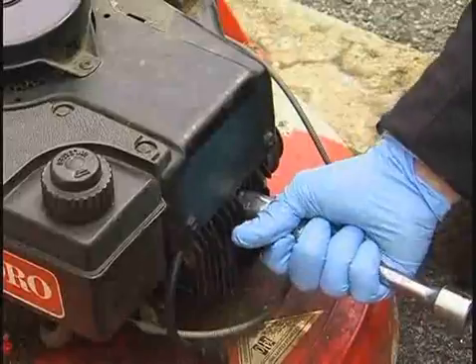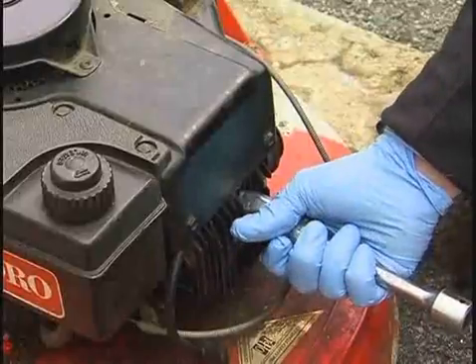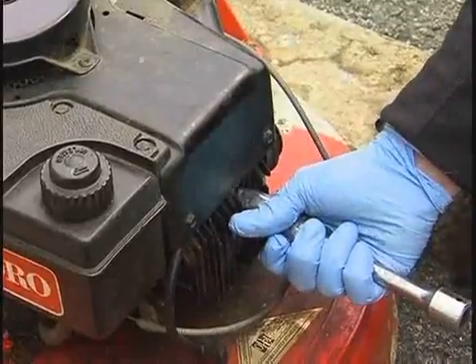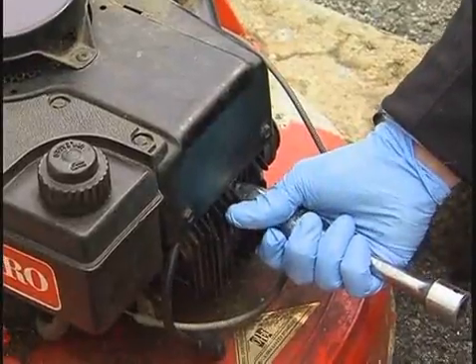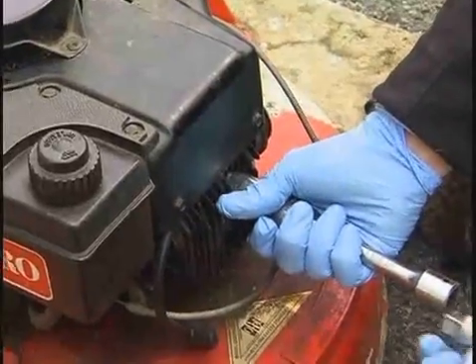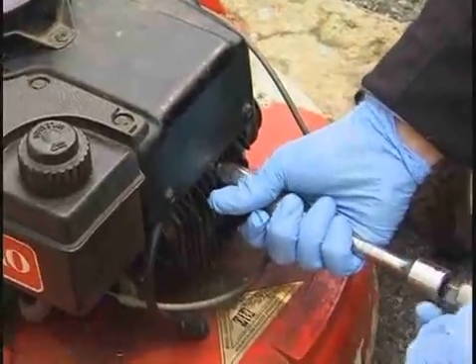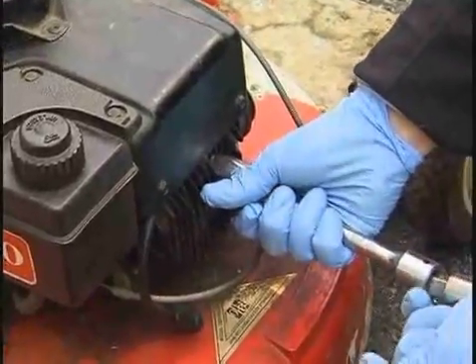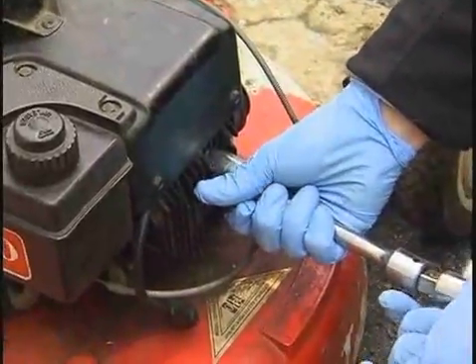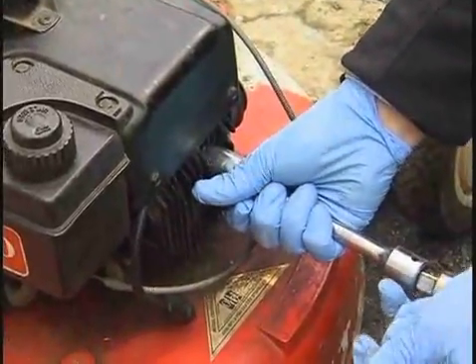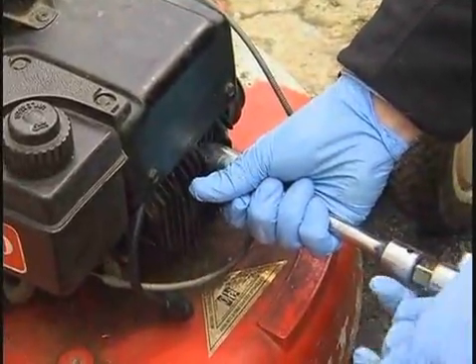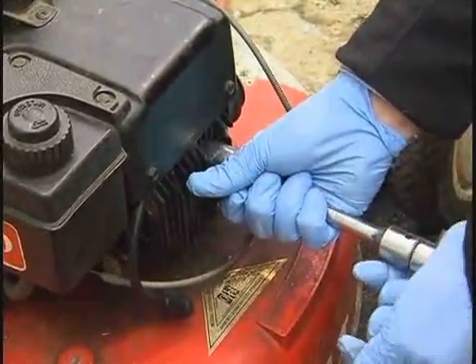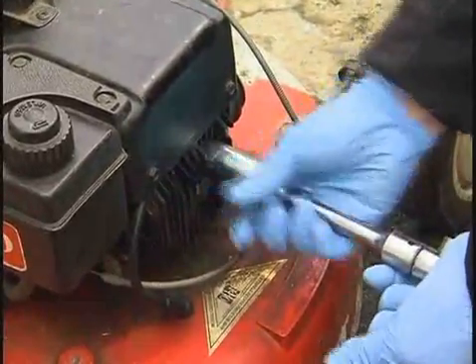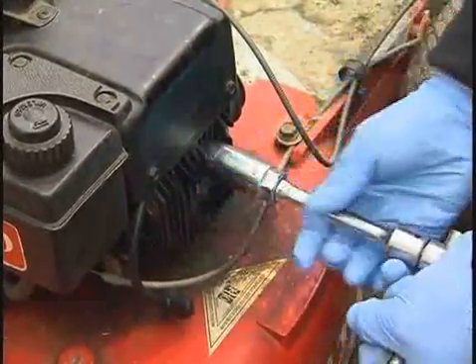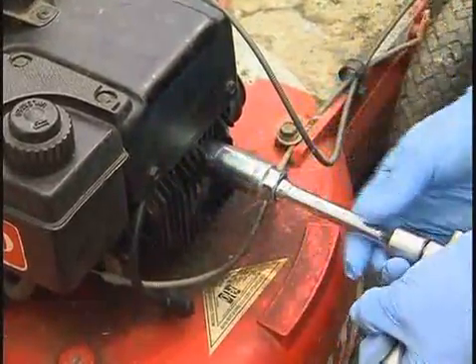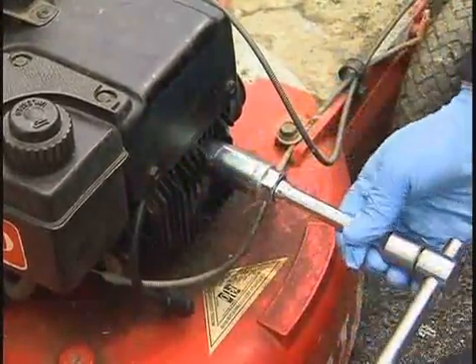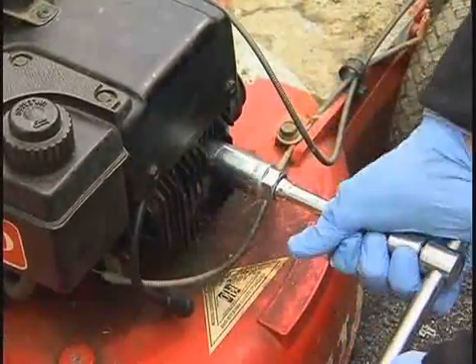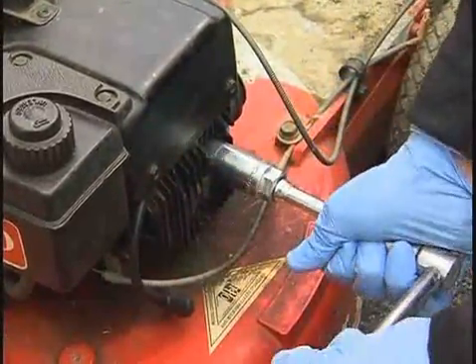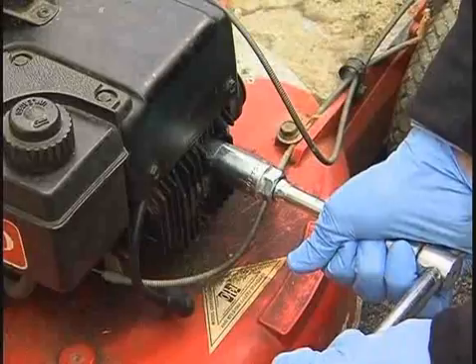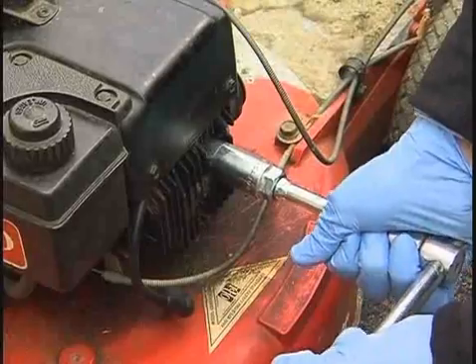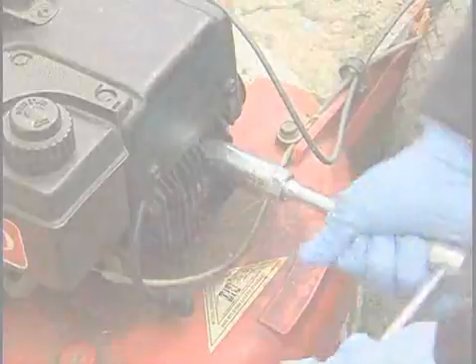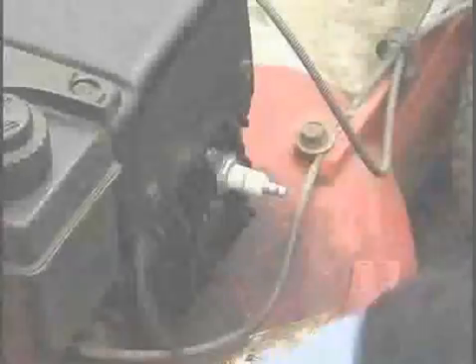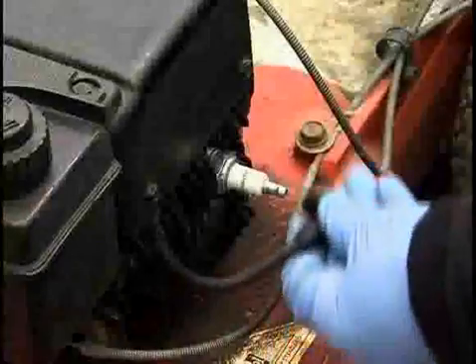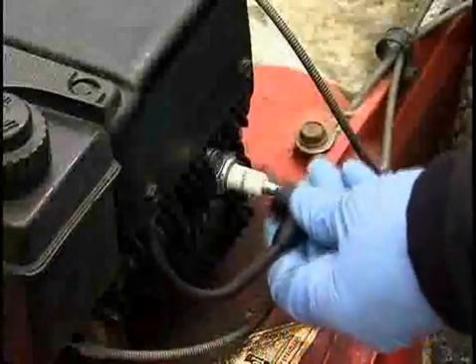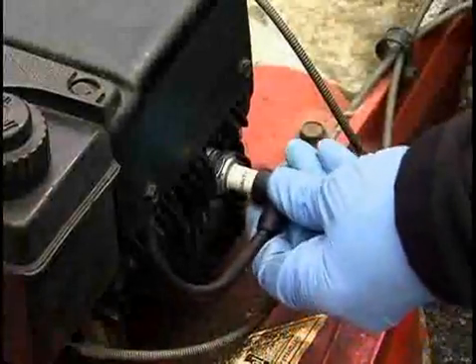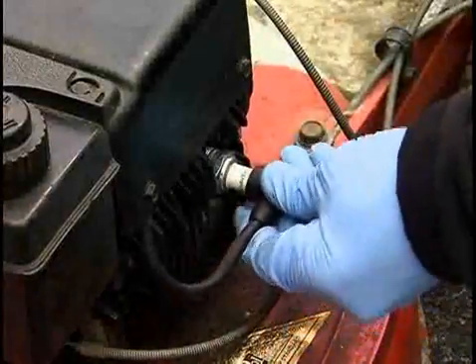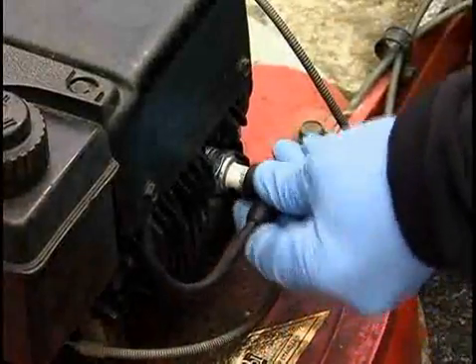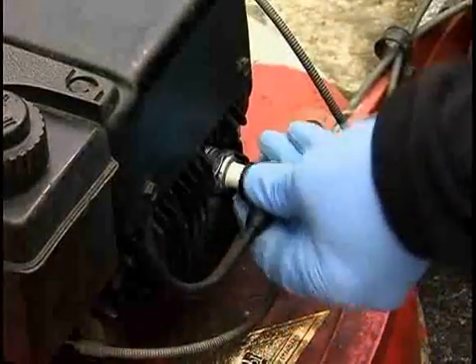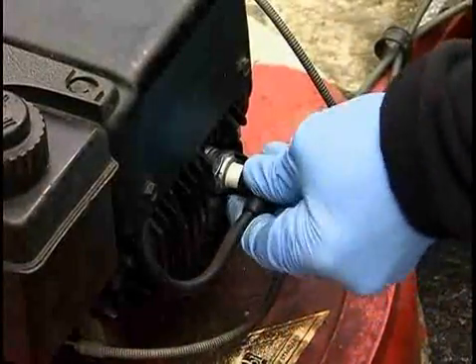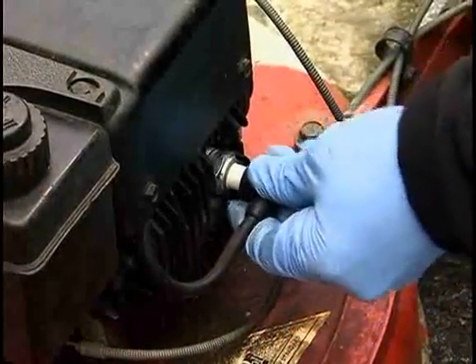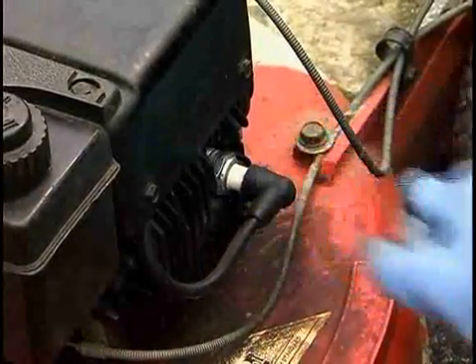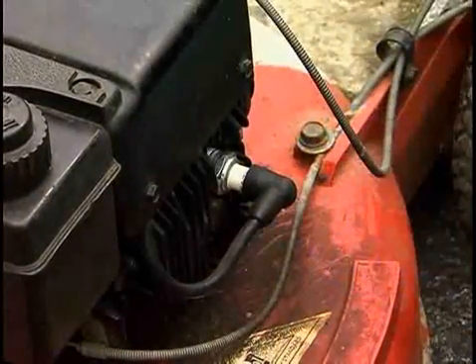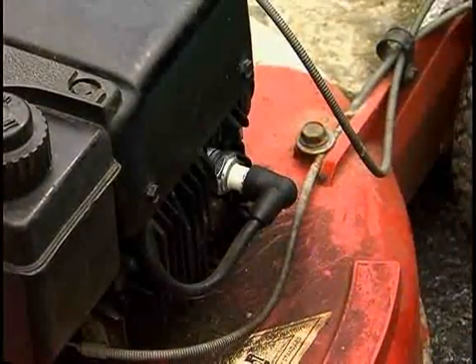After the spark plug is seated, give it one quarter turn more. Replace the spark plug boot, pressing down until you feel a click.